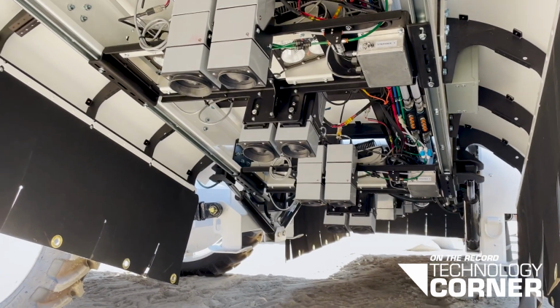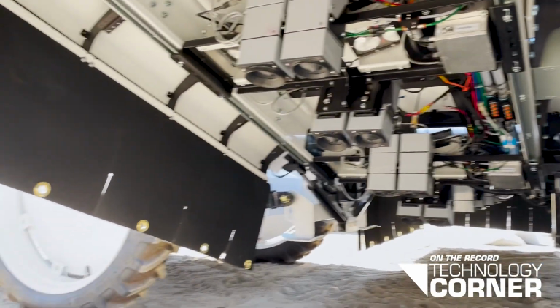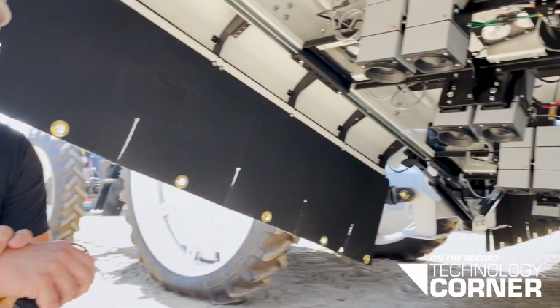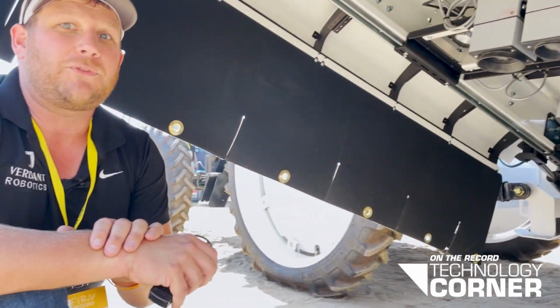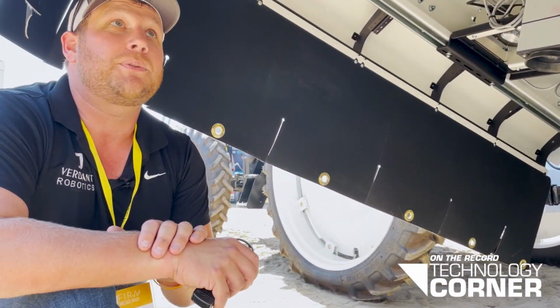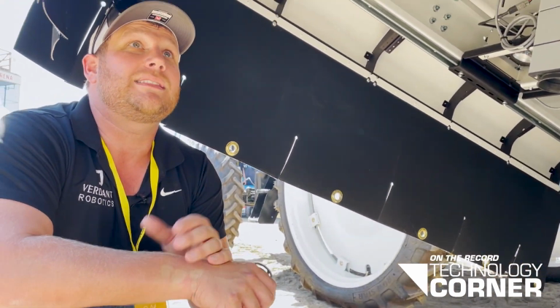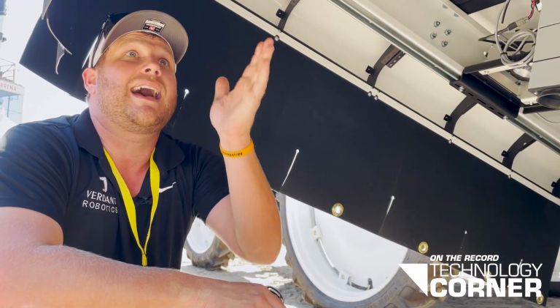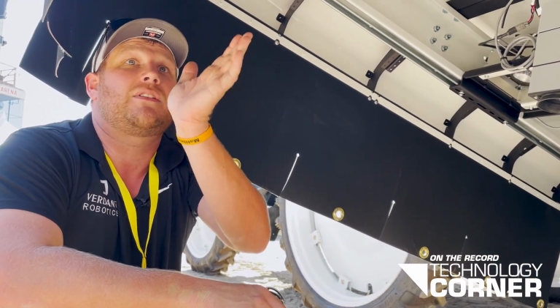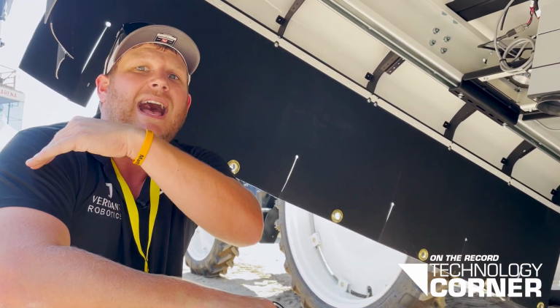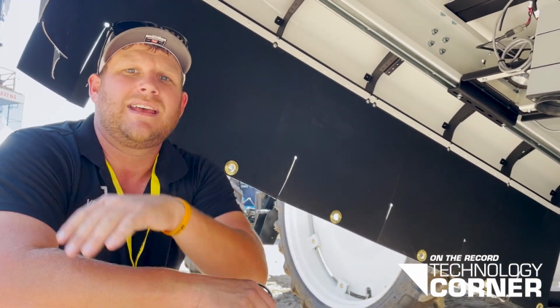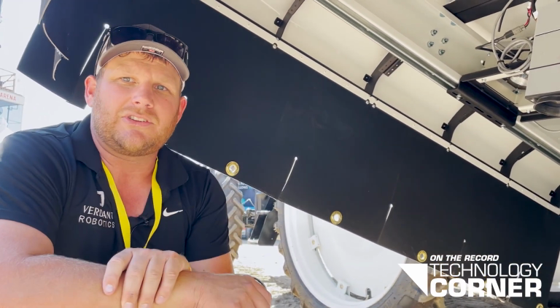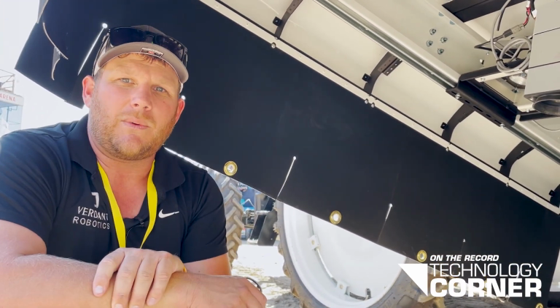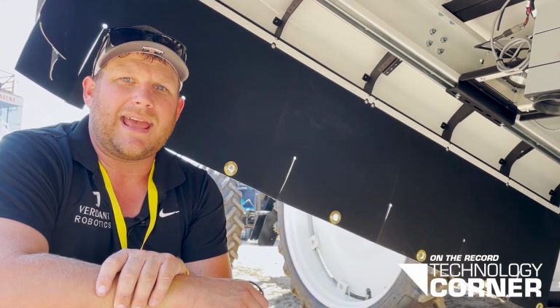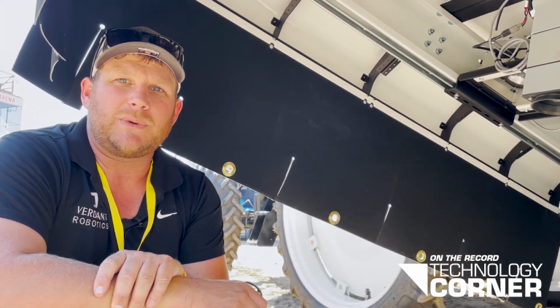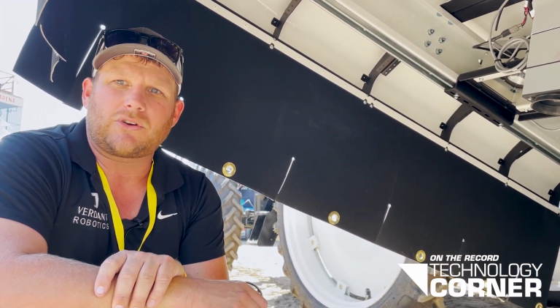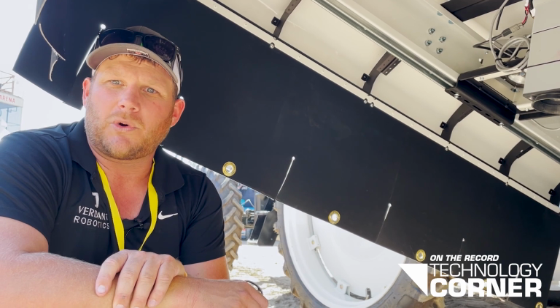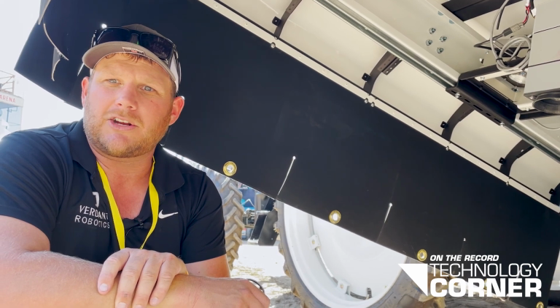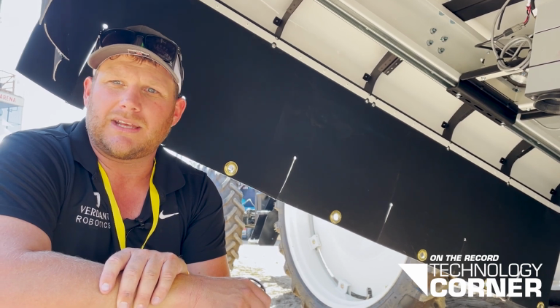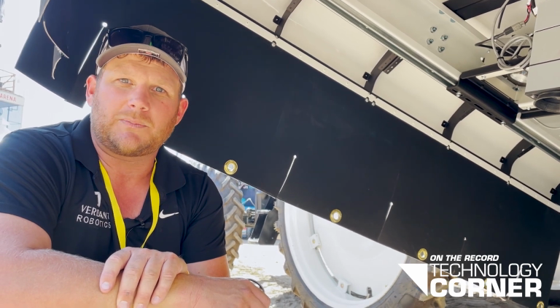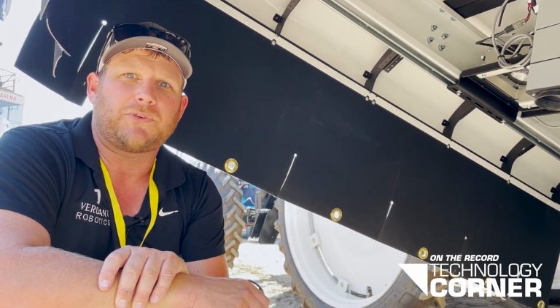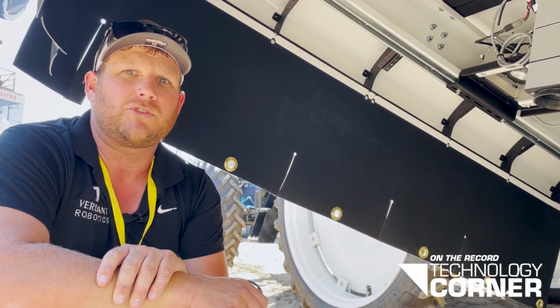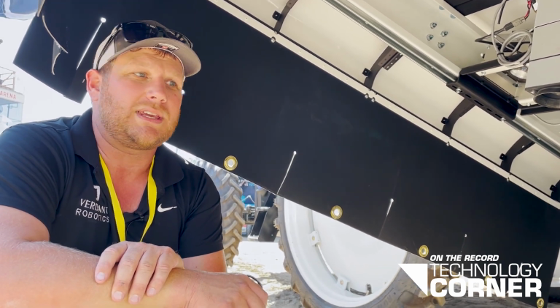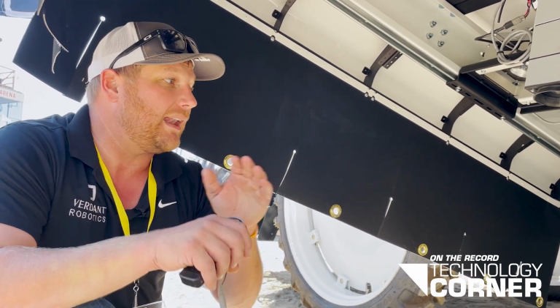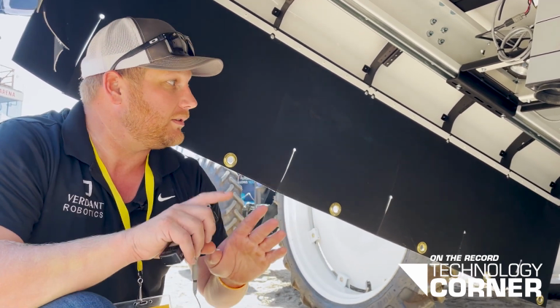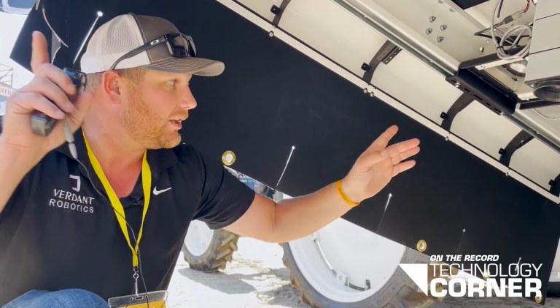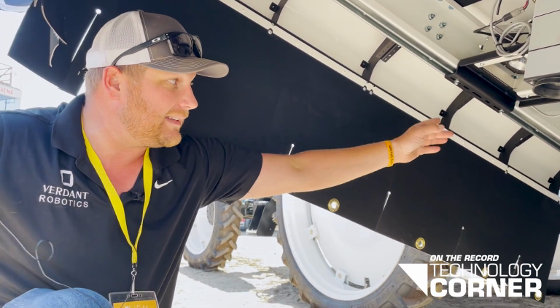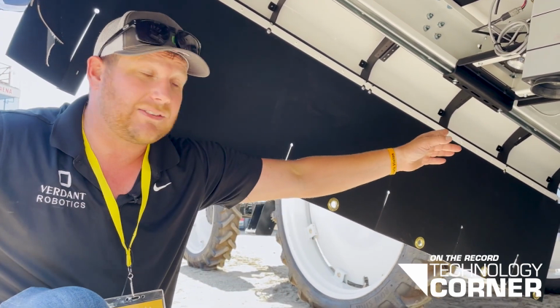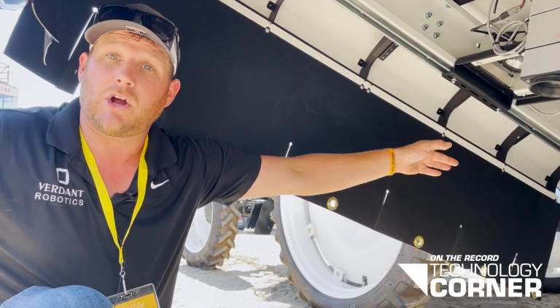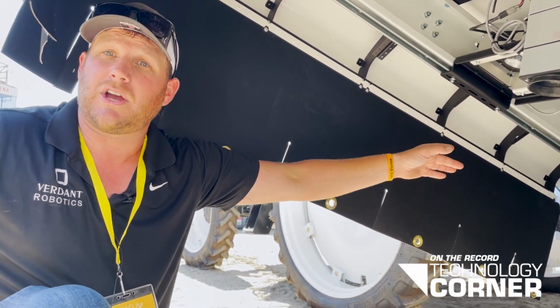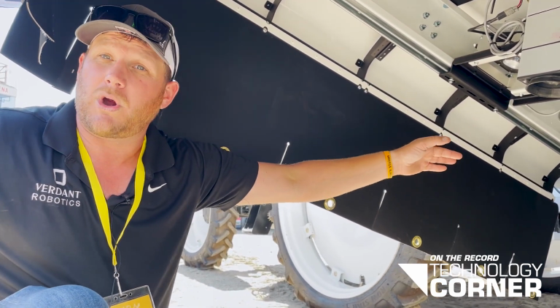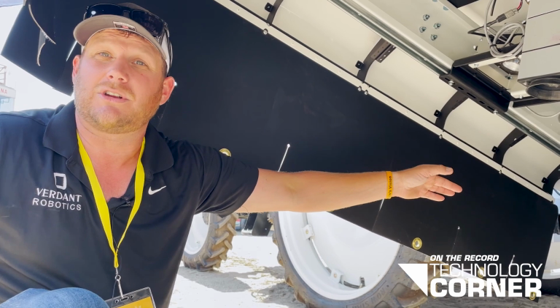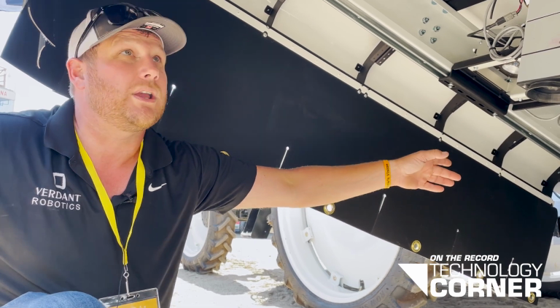We also have a 40-foot implement that attaches on the side, so that way as we get across more acreage or we get across bigger farms, we can get our distance longer to cover more acreage quicker.